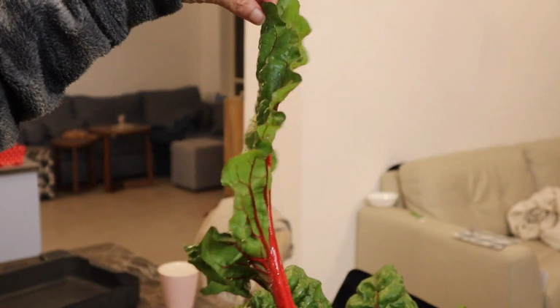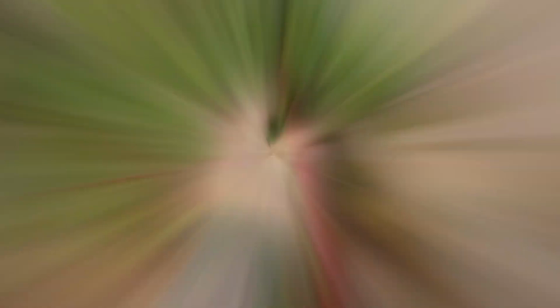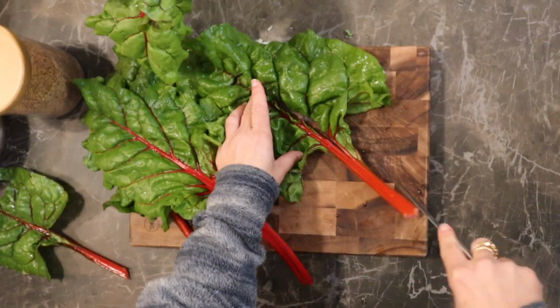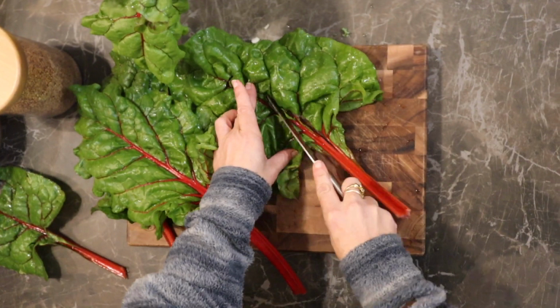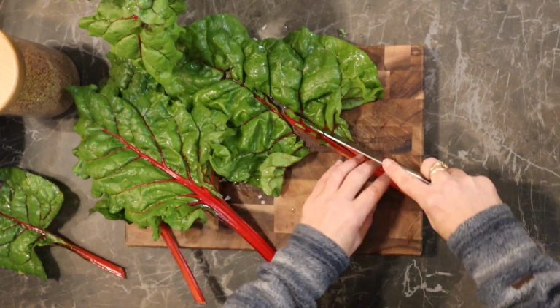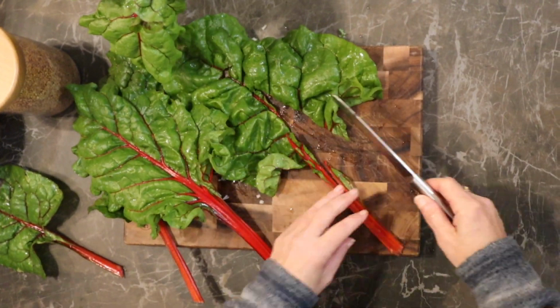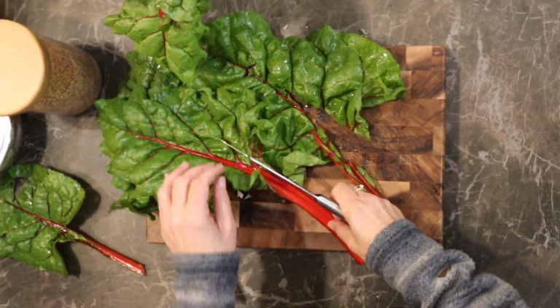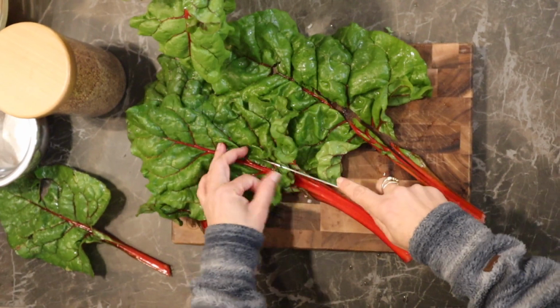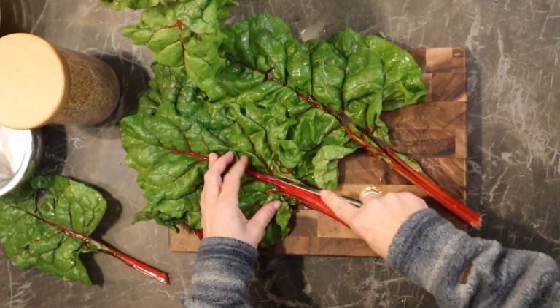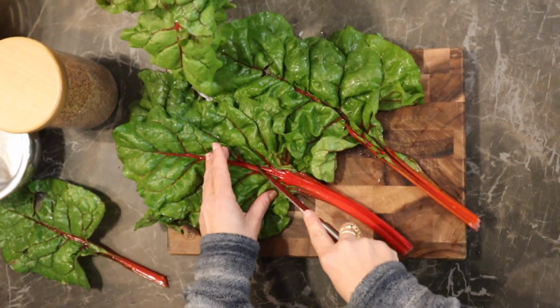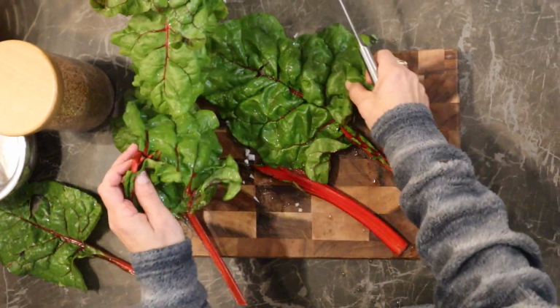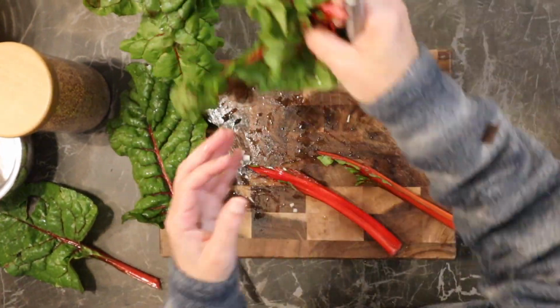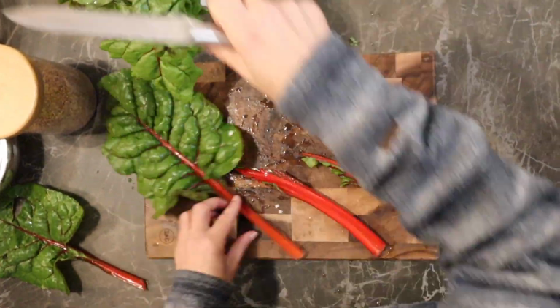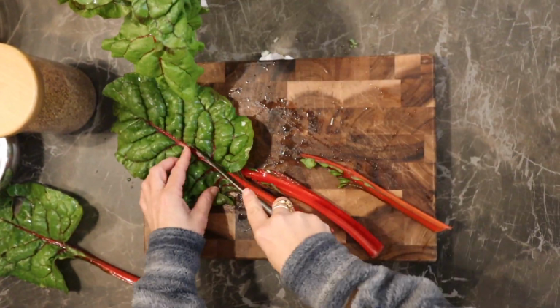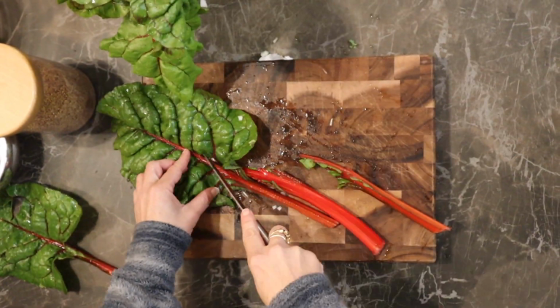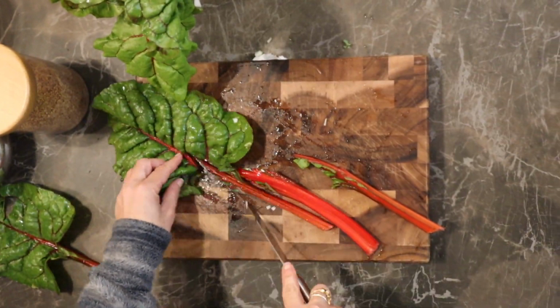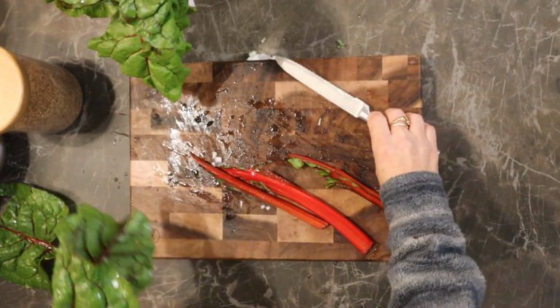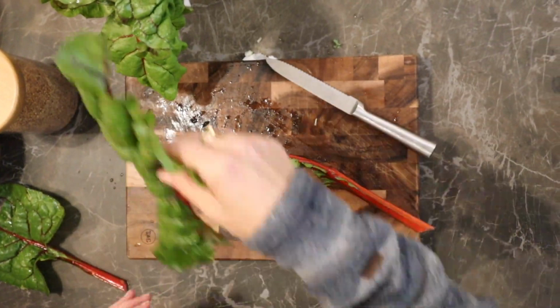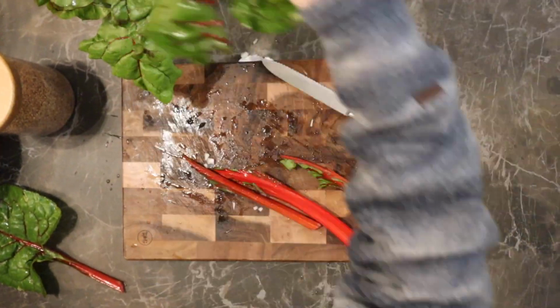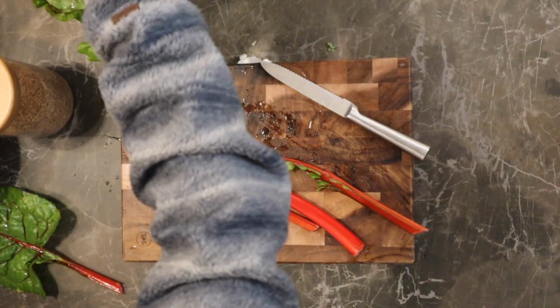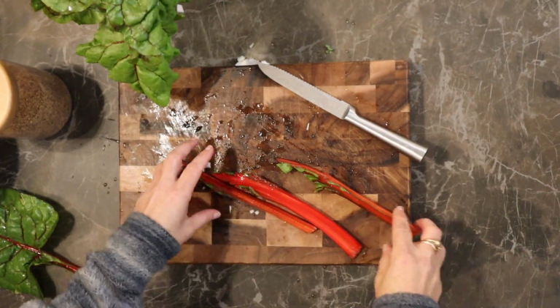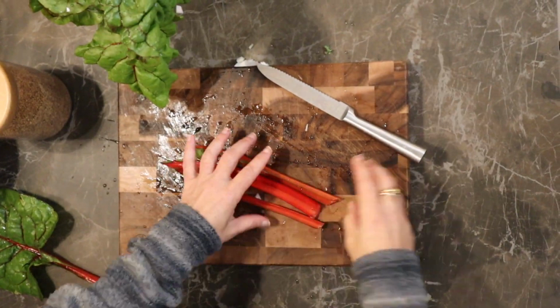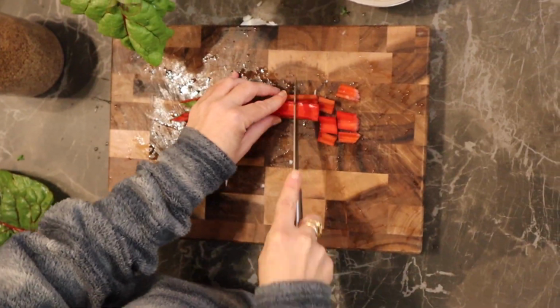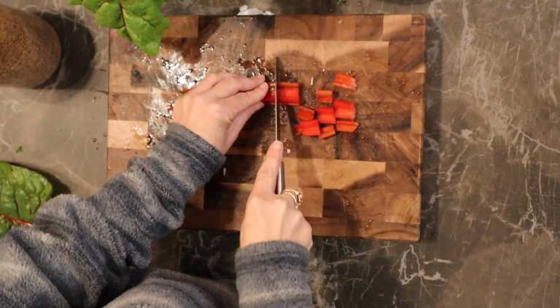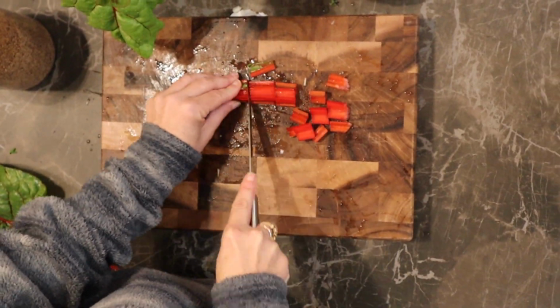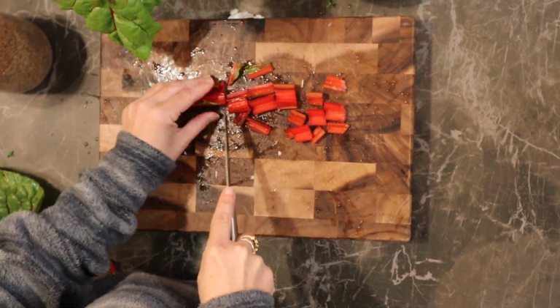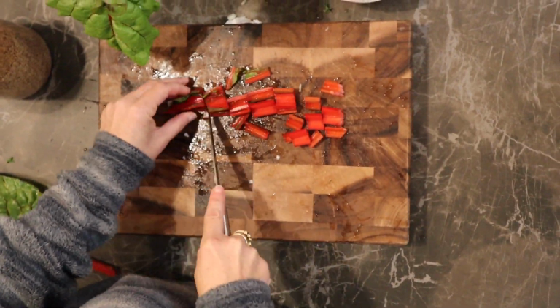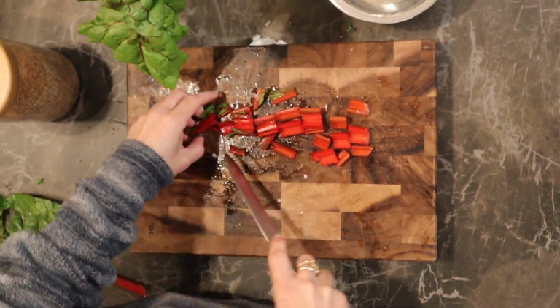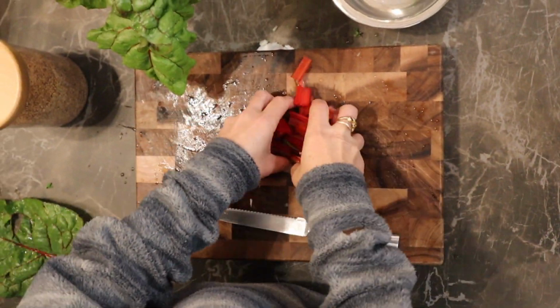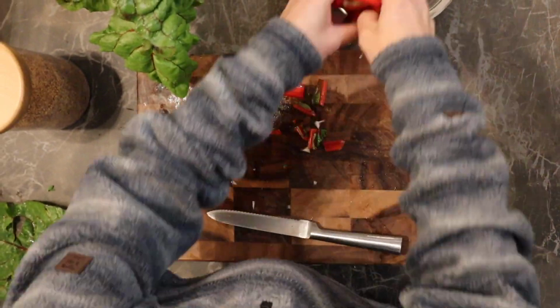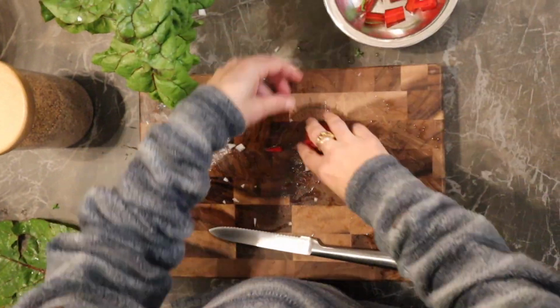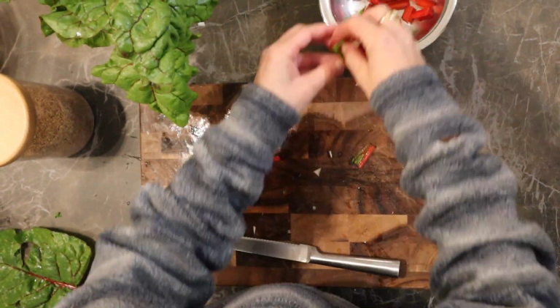Now we are cutting the stems. Actually, we love the stems — it's just that they have a different cooking time, which is why we cut them separately. We love them, actually.